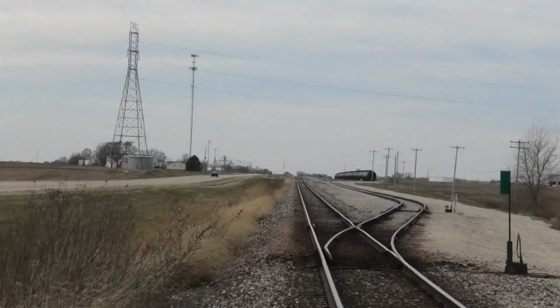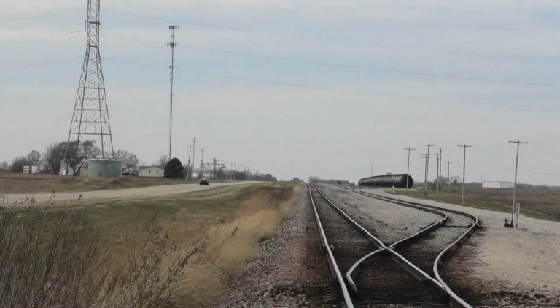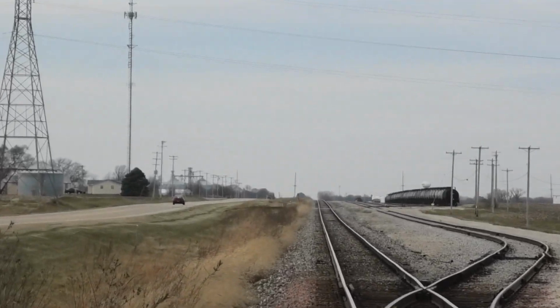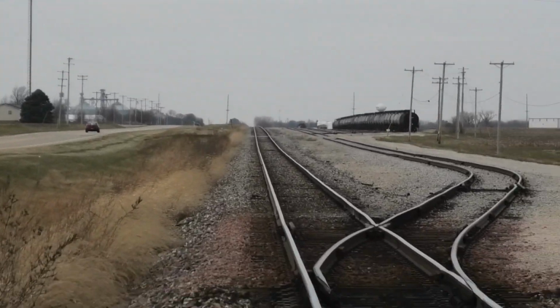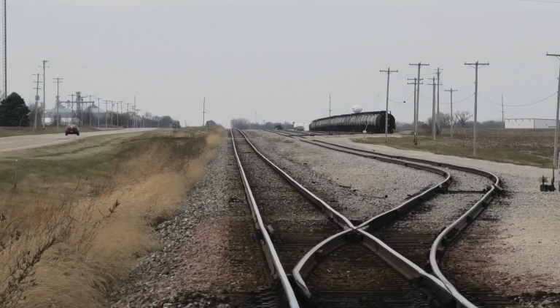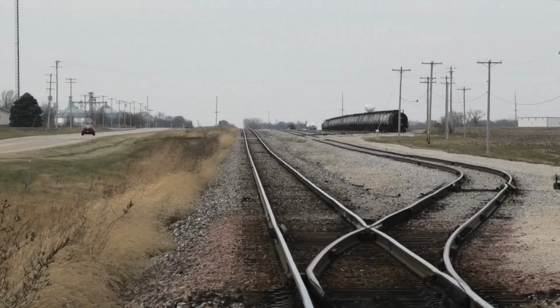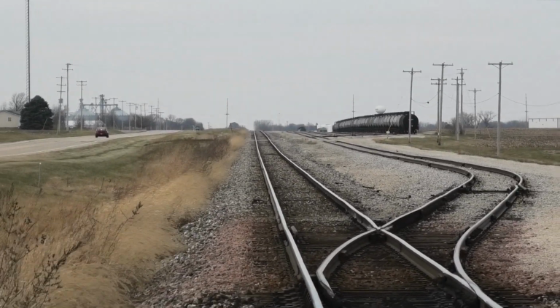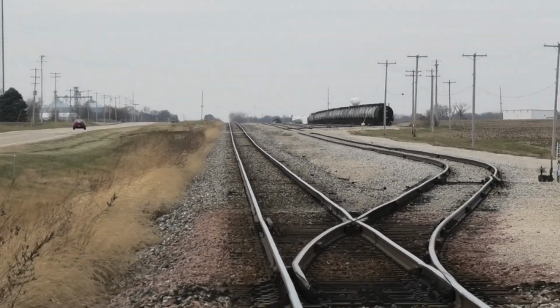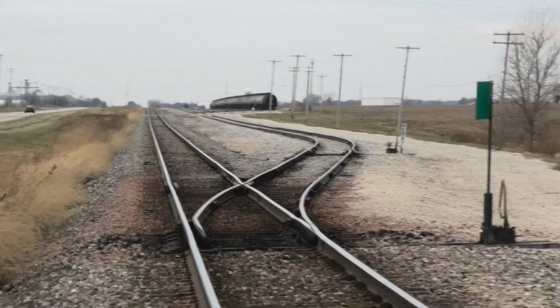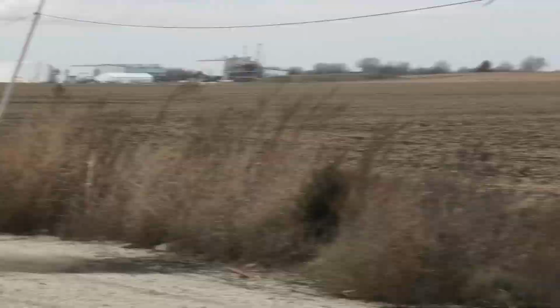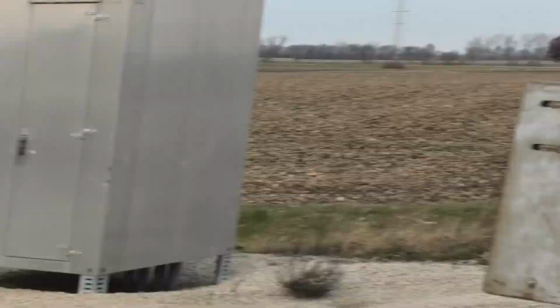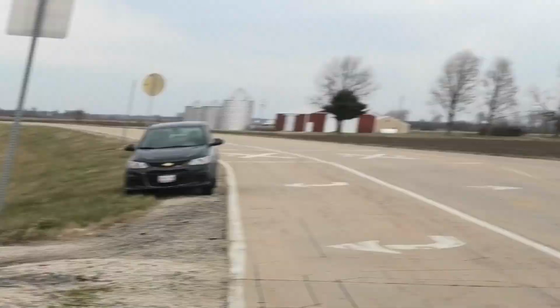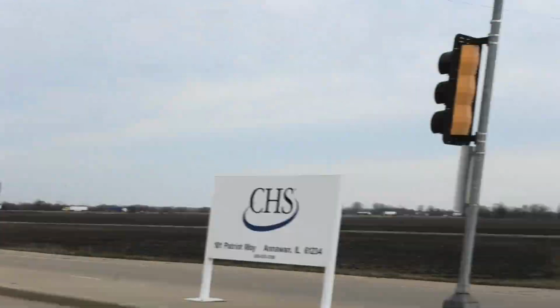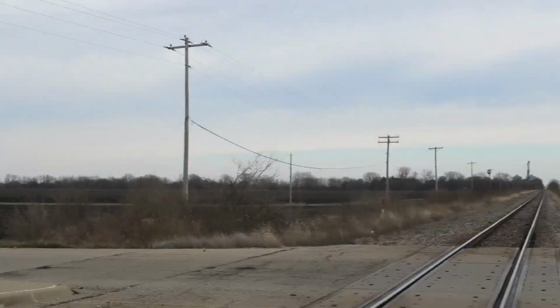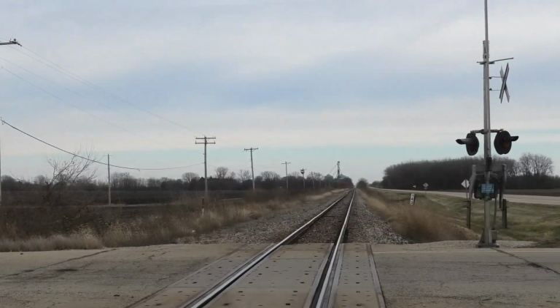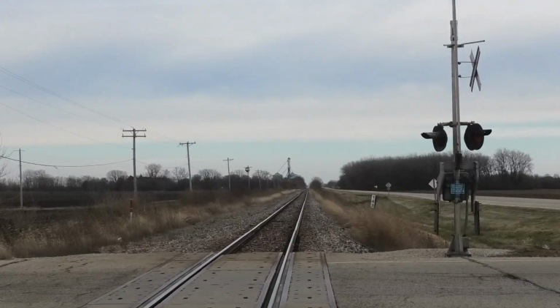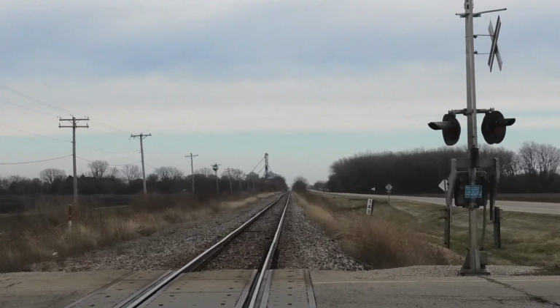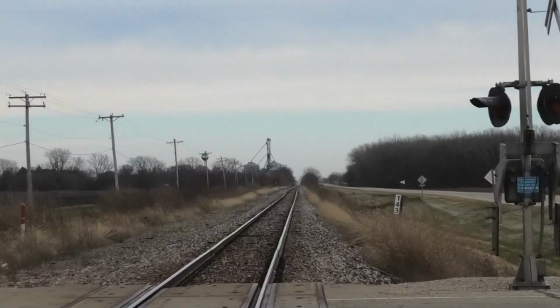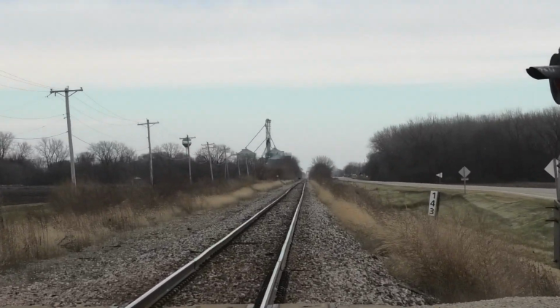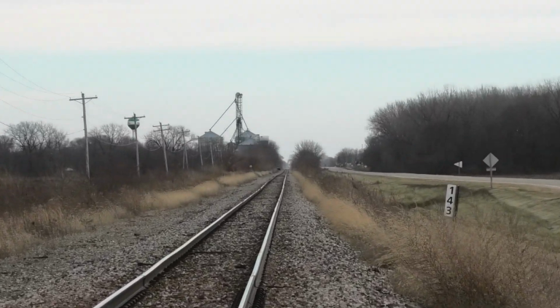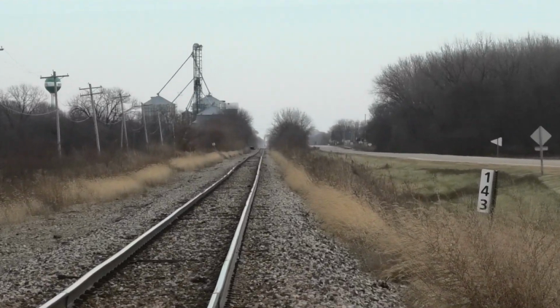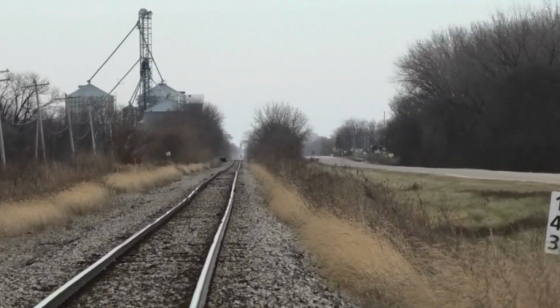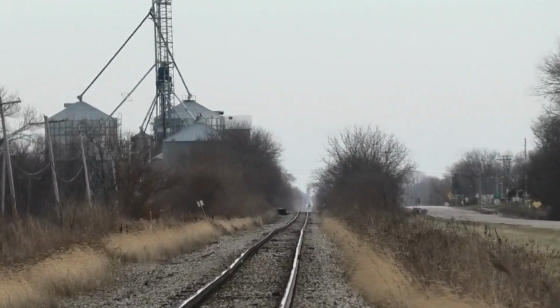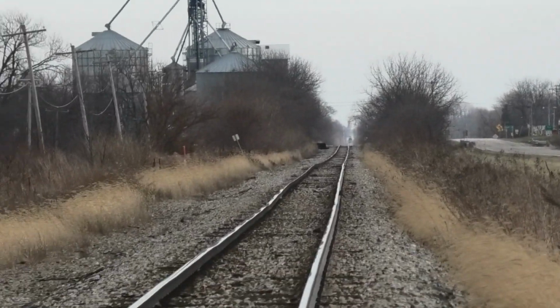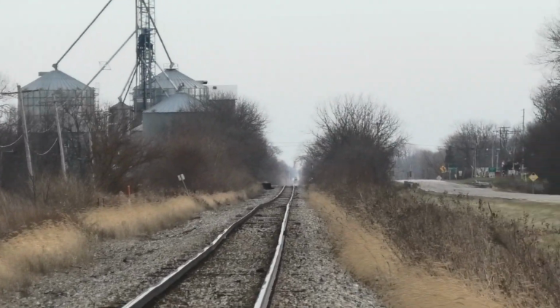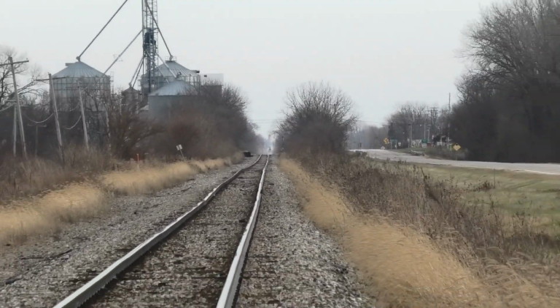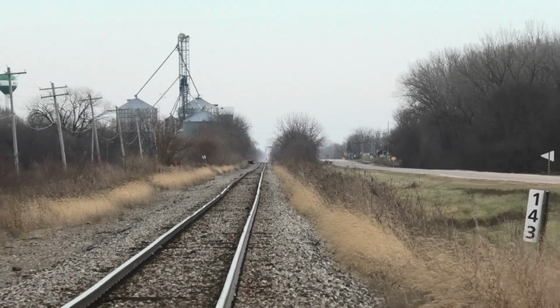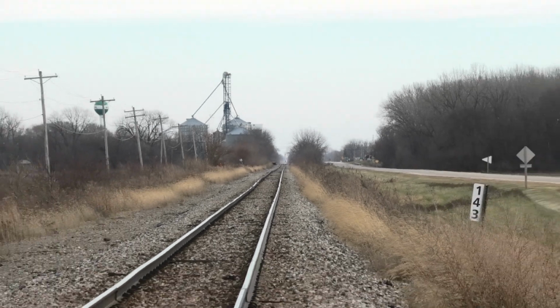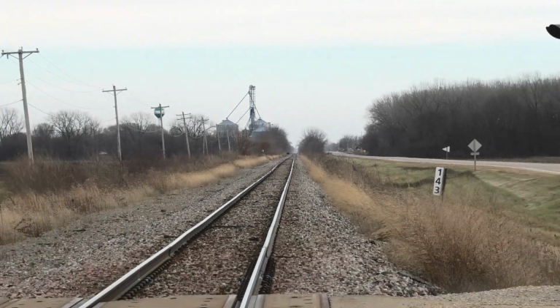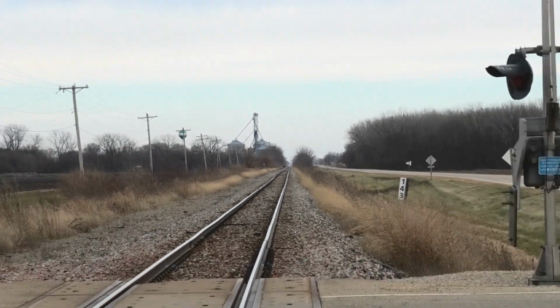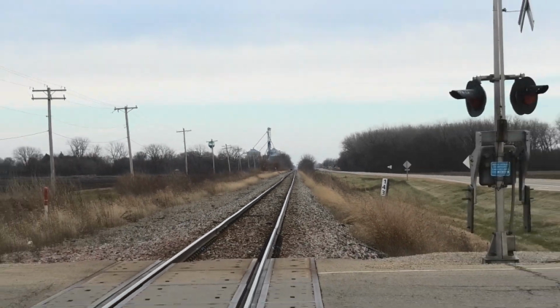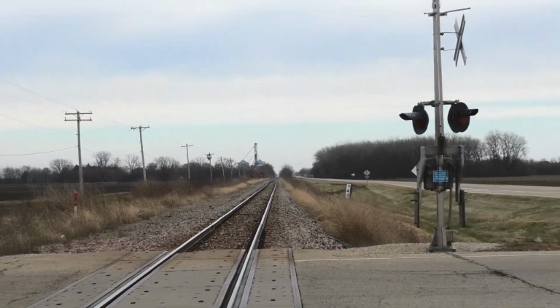Atkinson, Geneseo, and the Quad Cities. And track facing east into Mineral and towards Sheffield, Bureau, and the CSX connection in Peru.